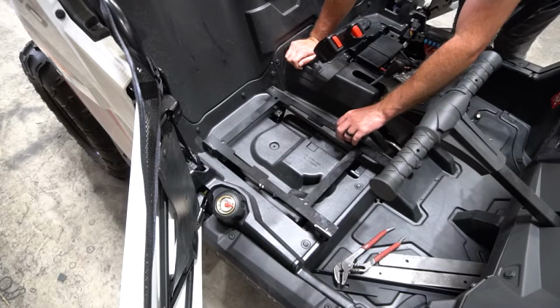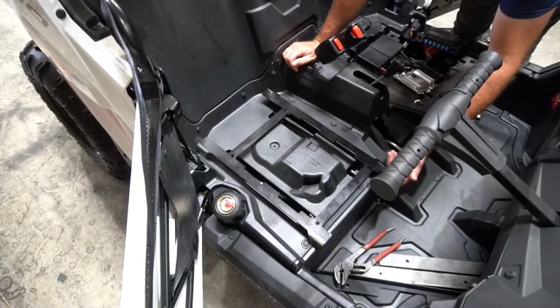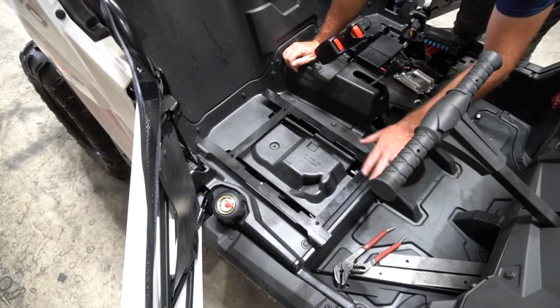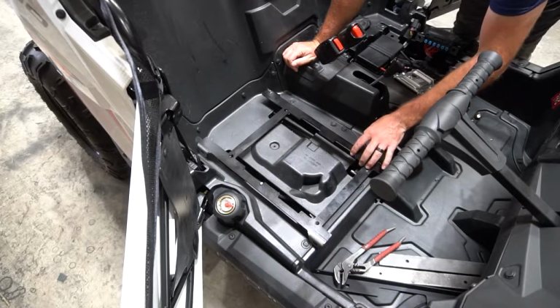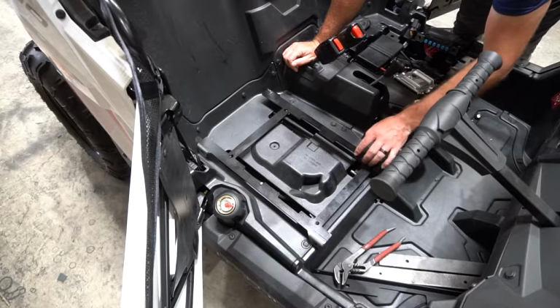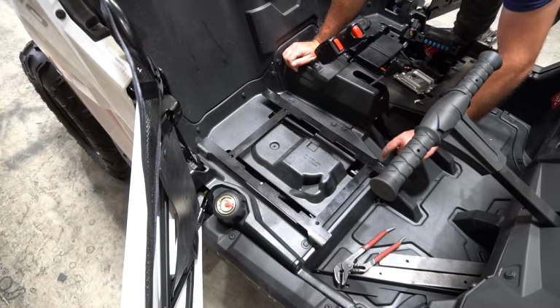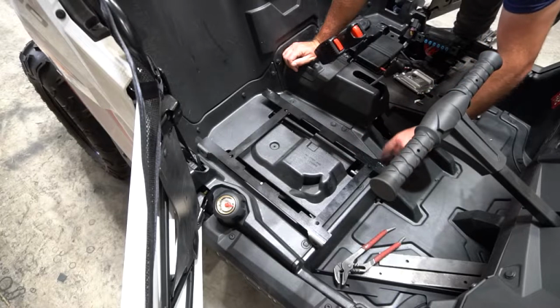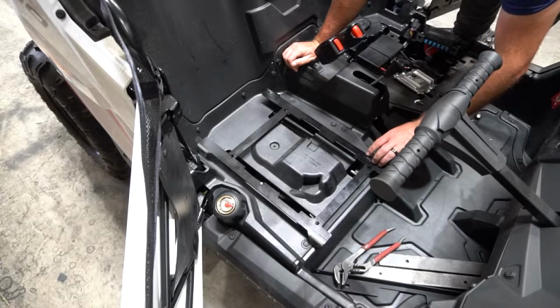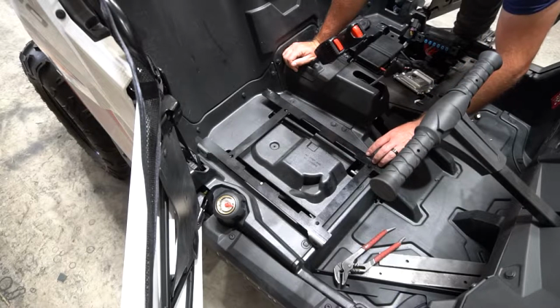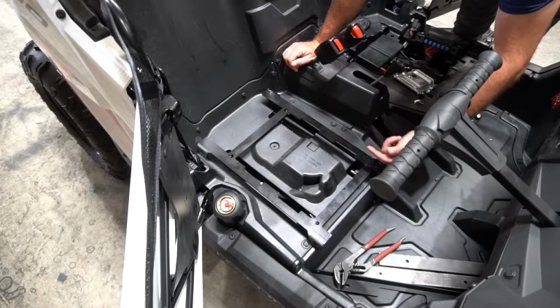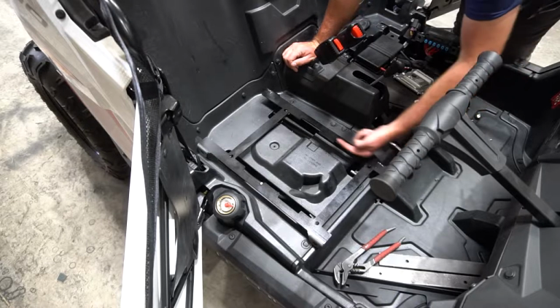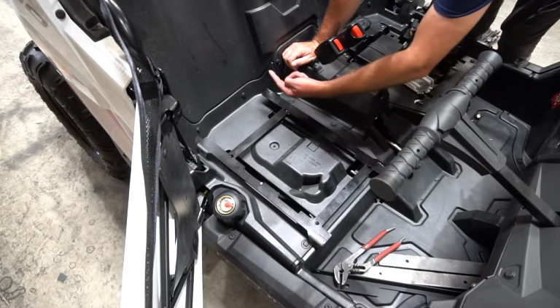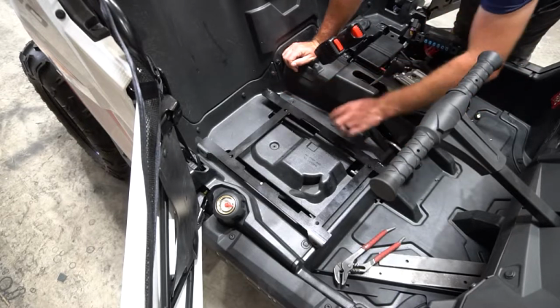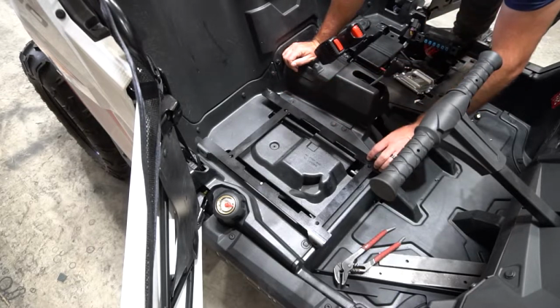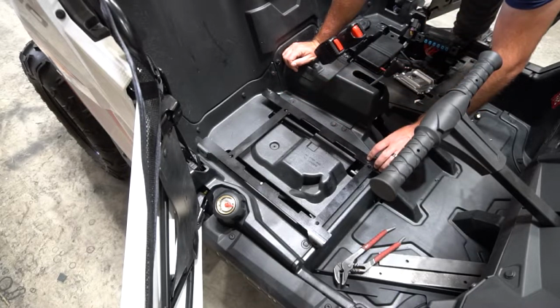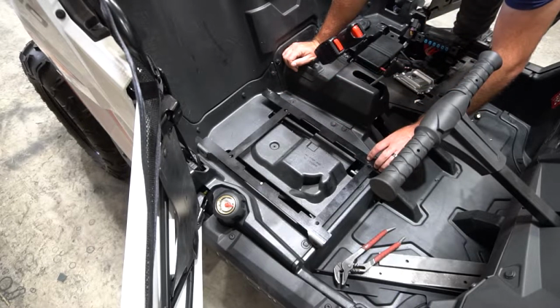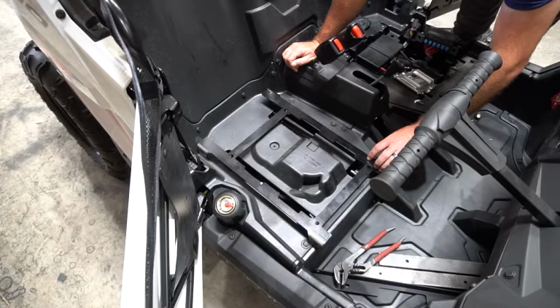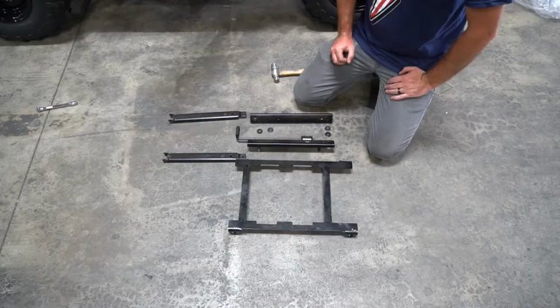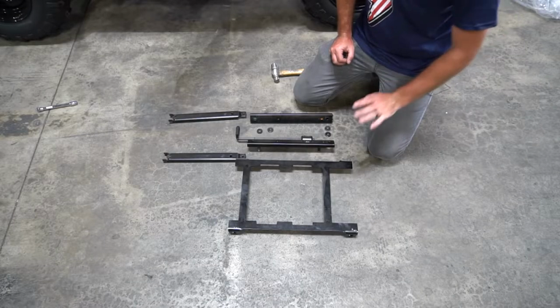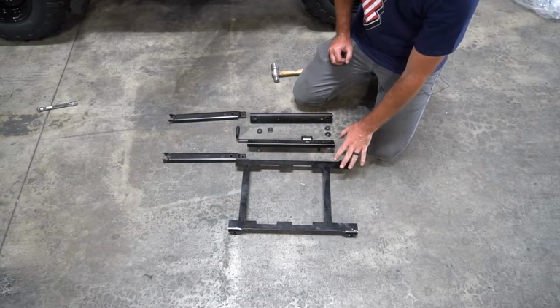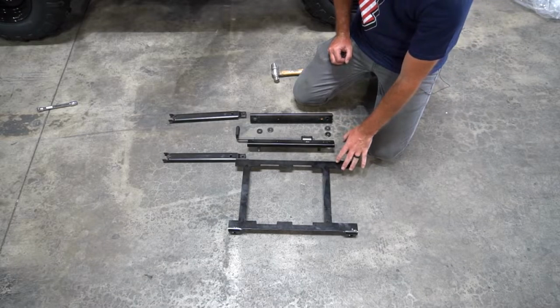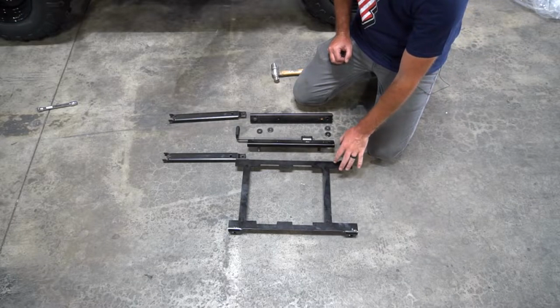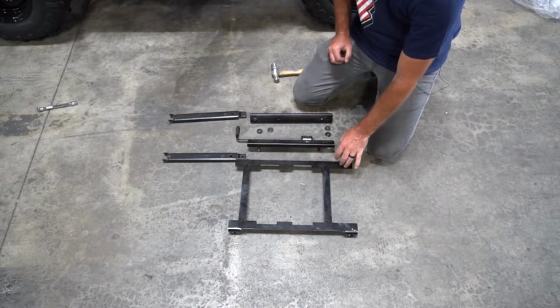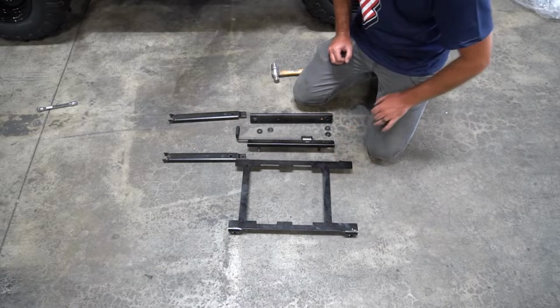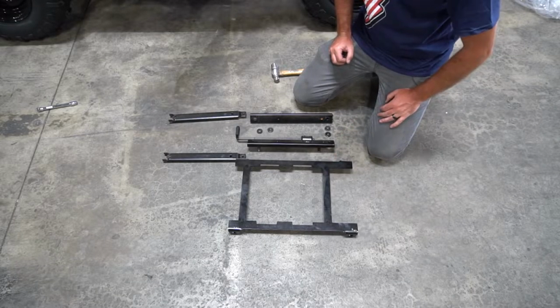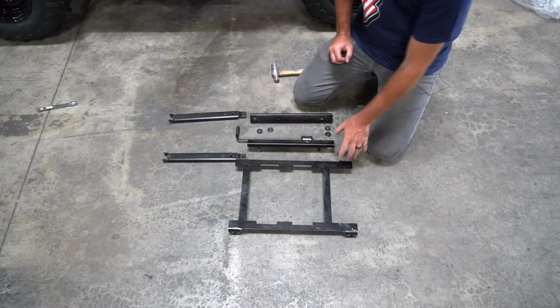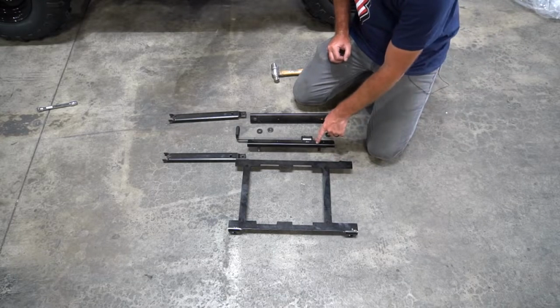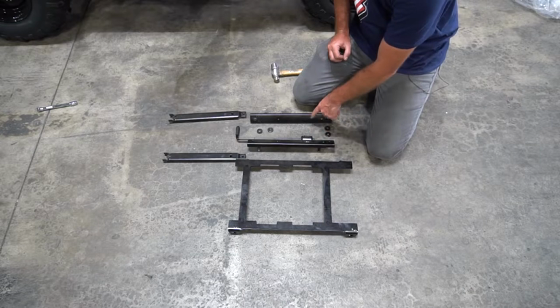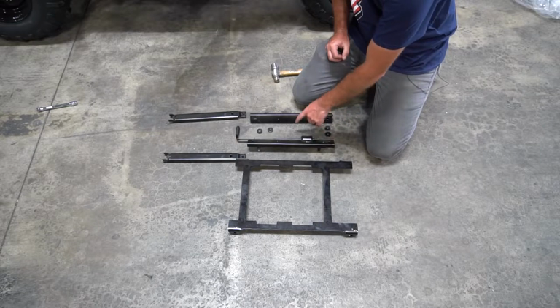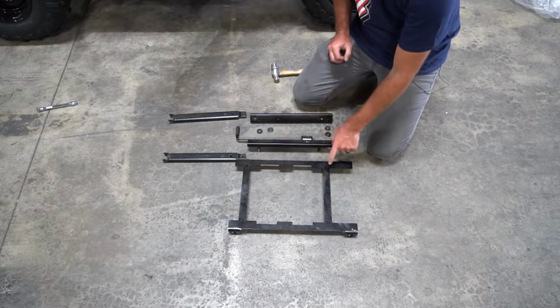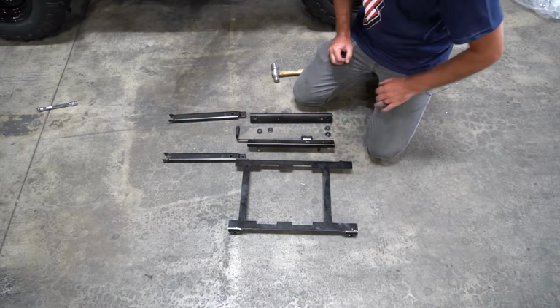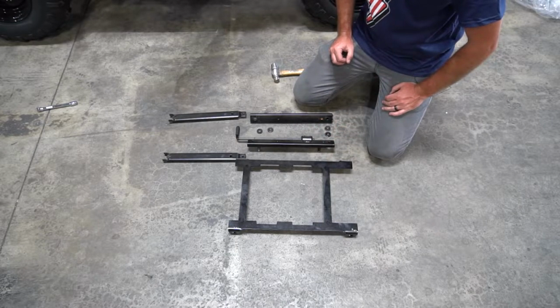Our recommendation is to have it where the seat is as low as possible and able to slide as far back as it can. Once you've figured out what orientation you want the bracket to be at, we're going to start installing the sliders onto the bottom of it.